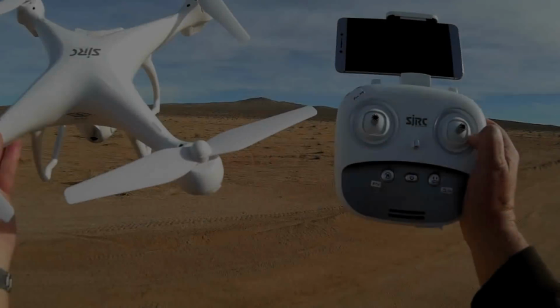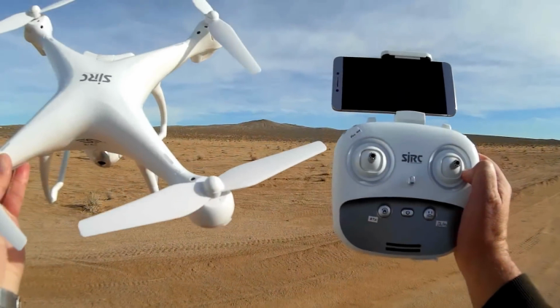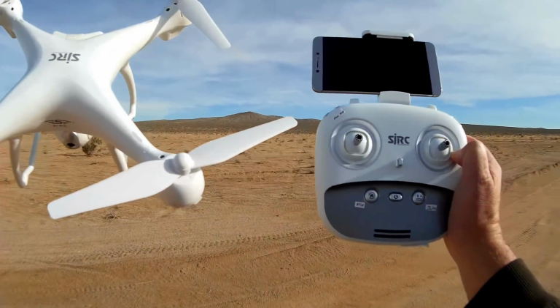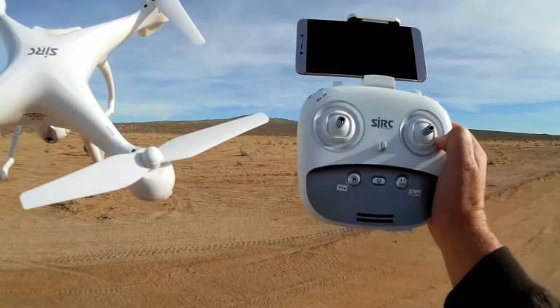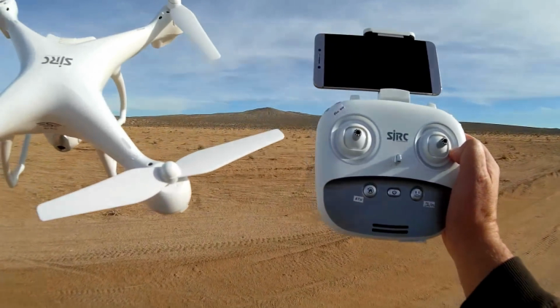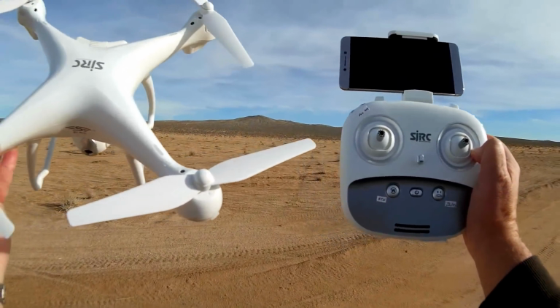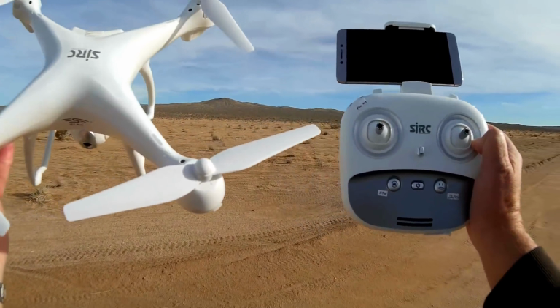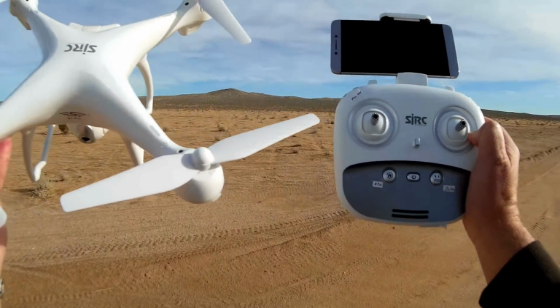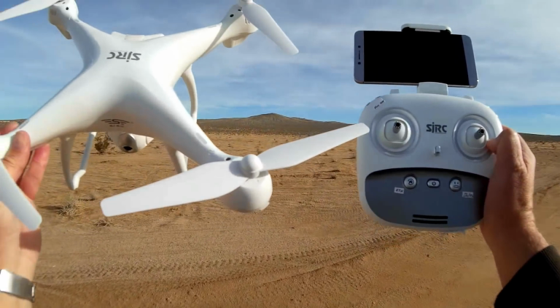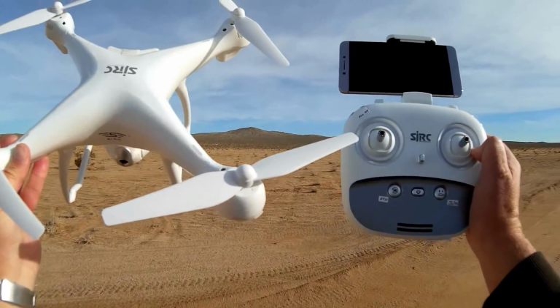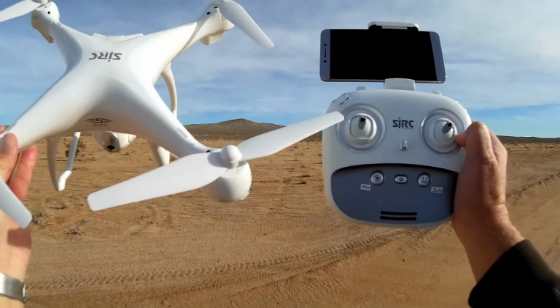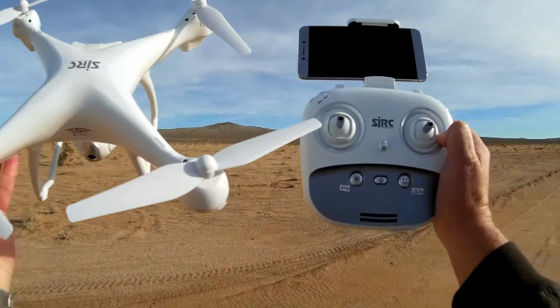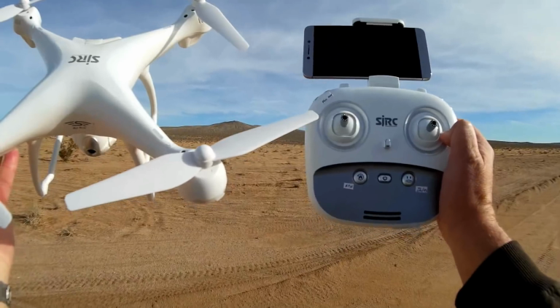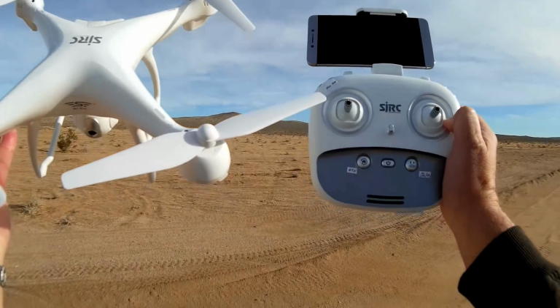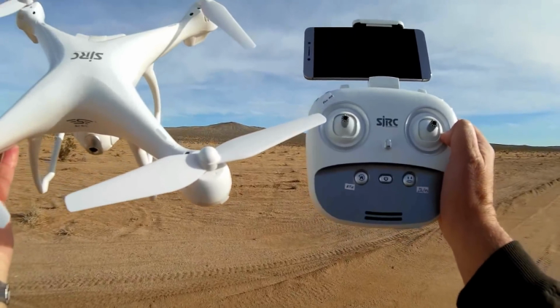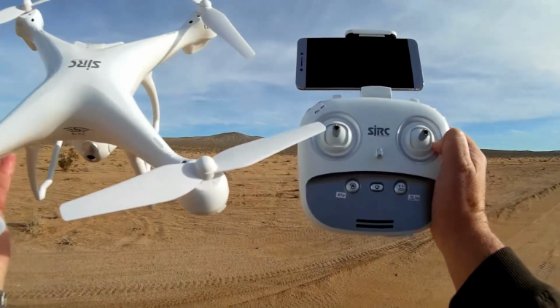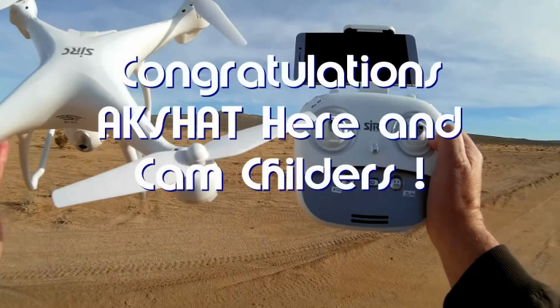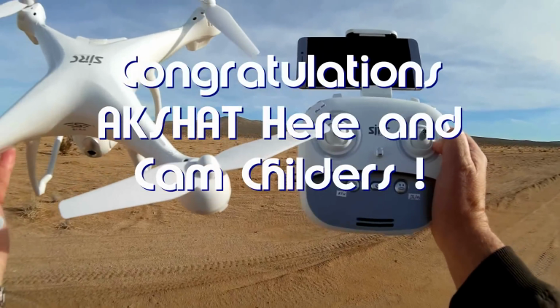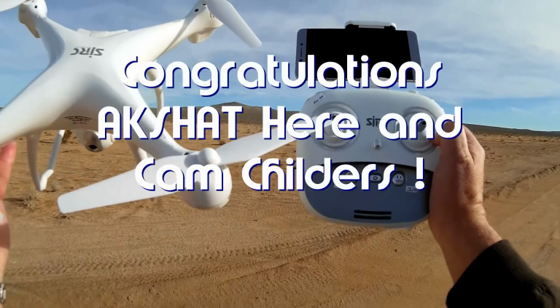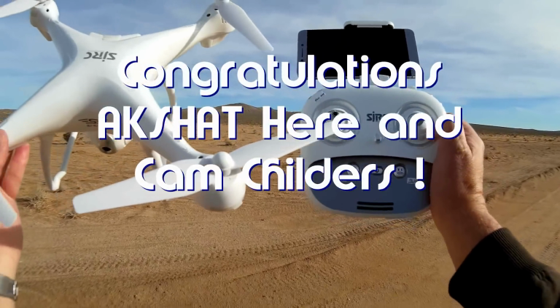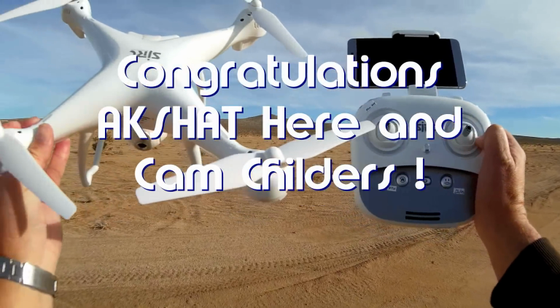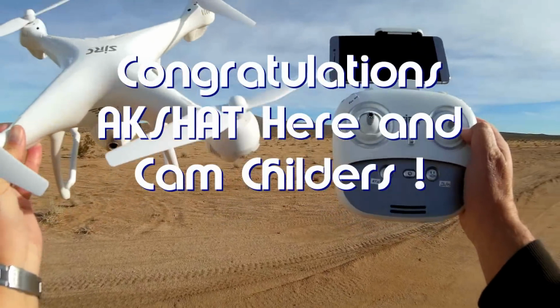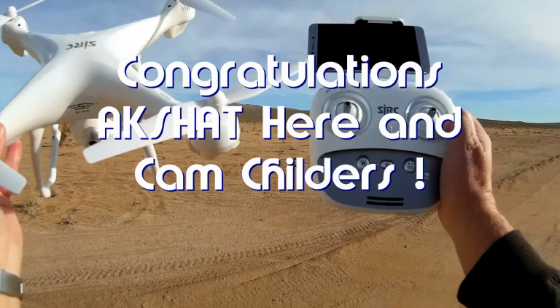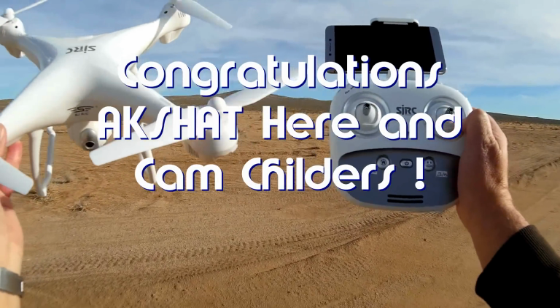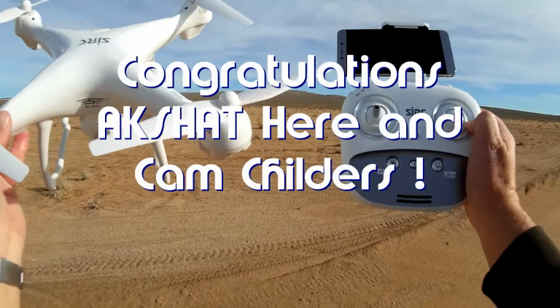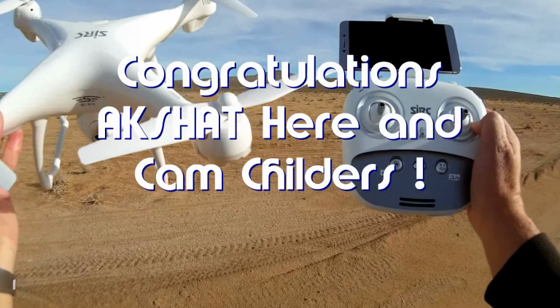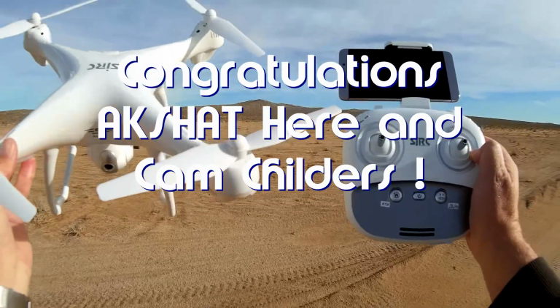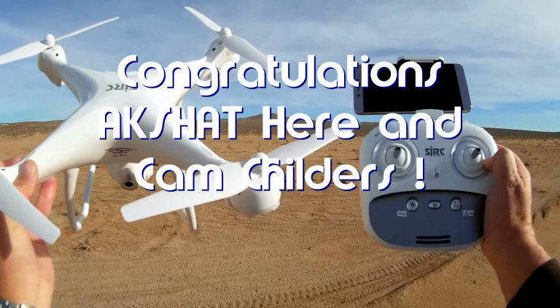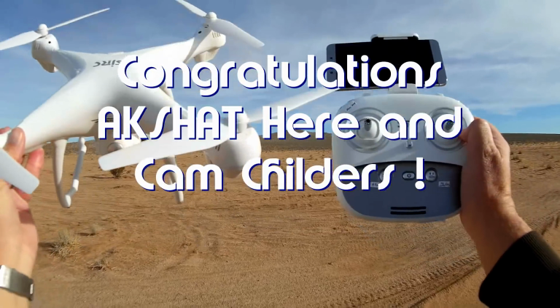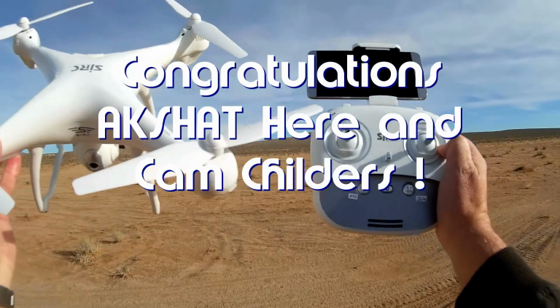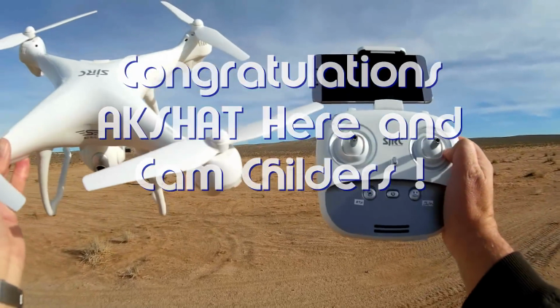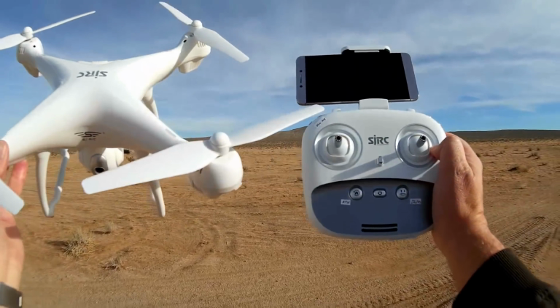Good morning, Quadcopter101 here. Before we start I got to give my shout-out to my notification squad winners — that's Akshat and Cam Childers. Congrats to both of them, there's your shout-out, hope you enjoyed that.